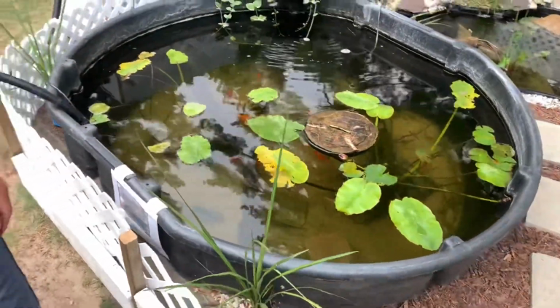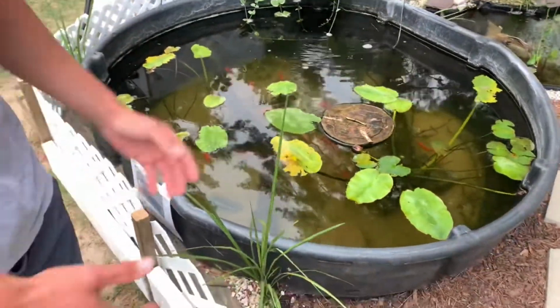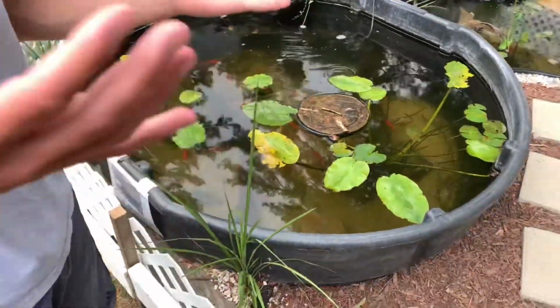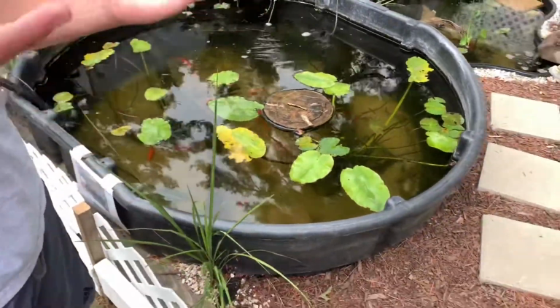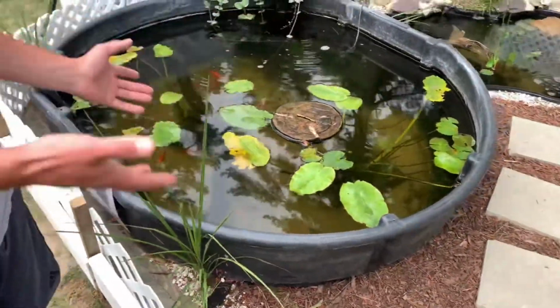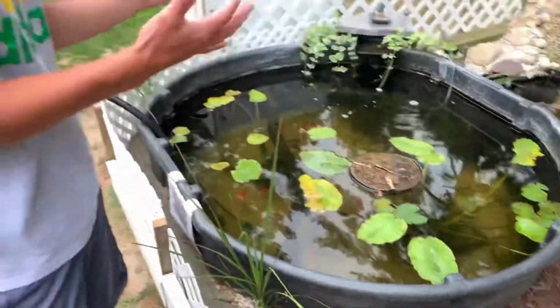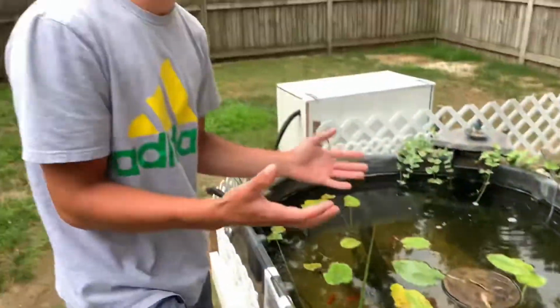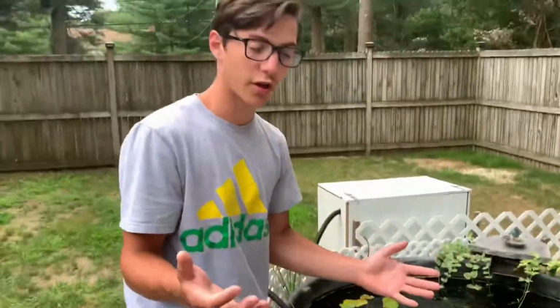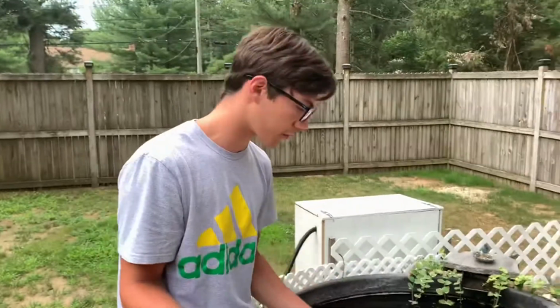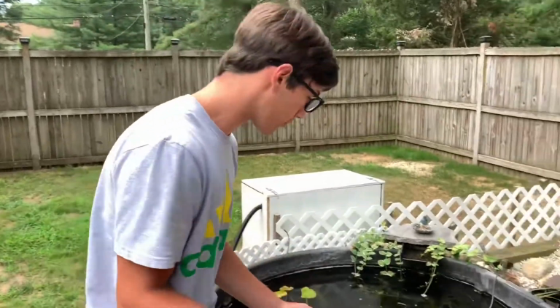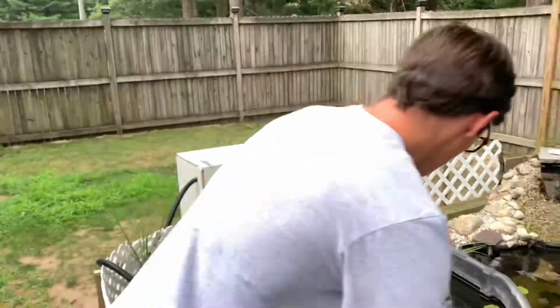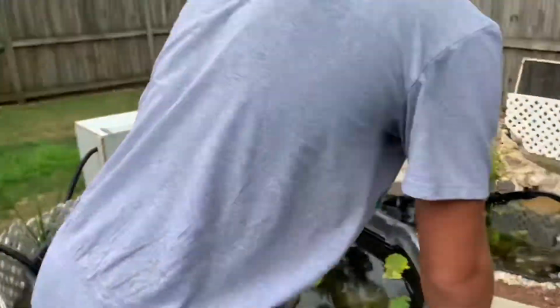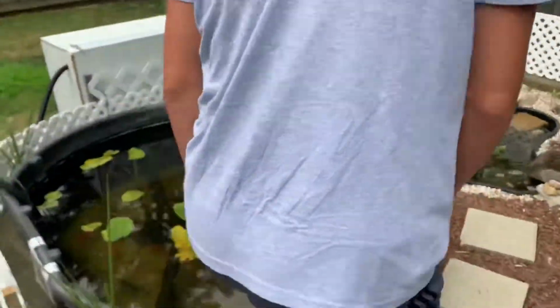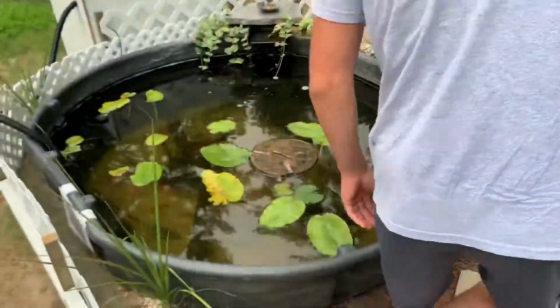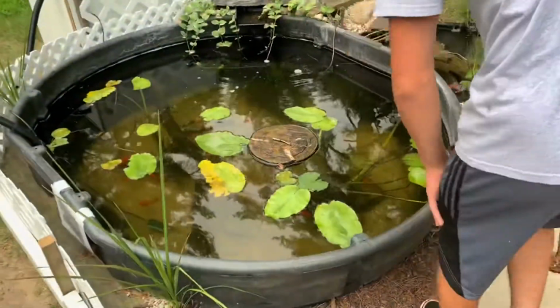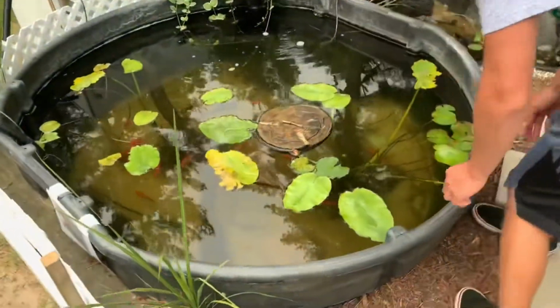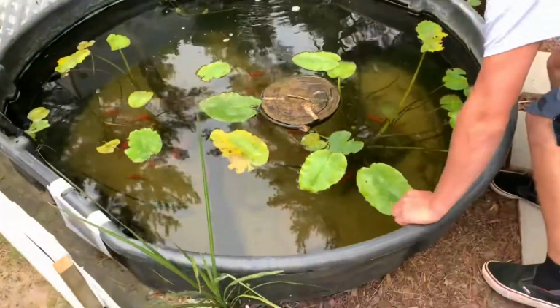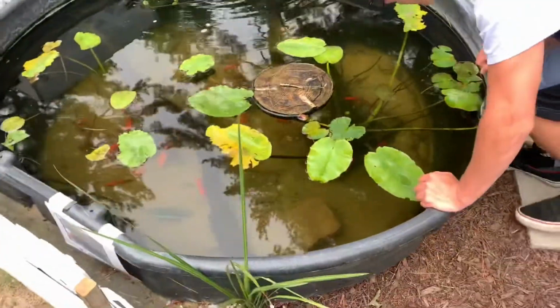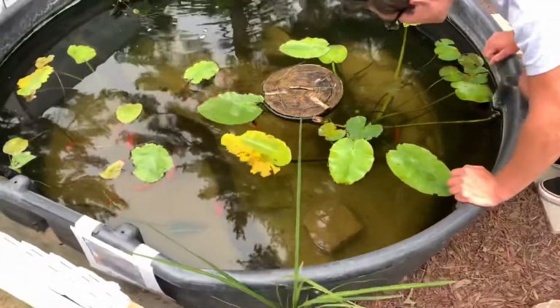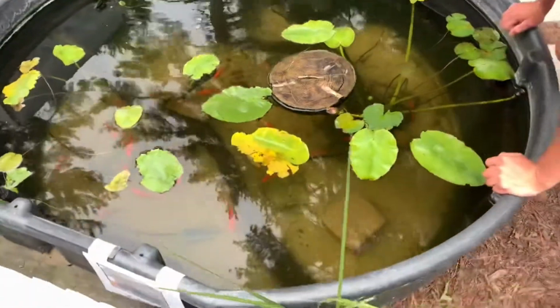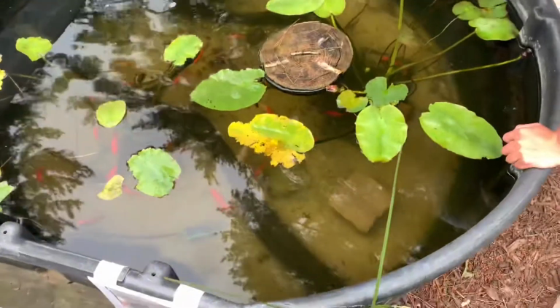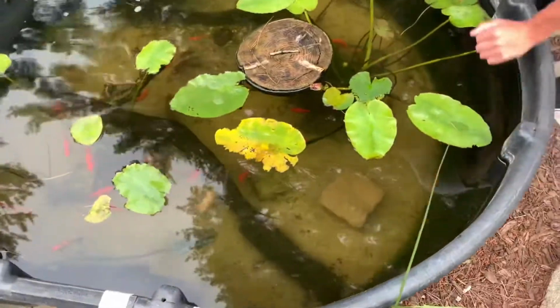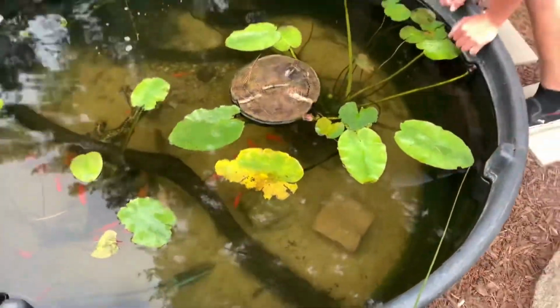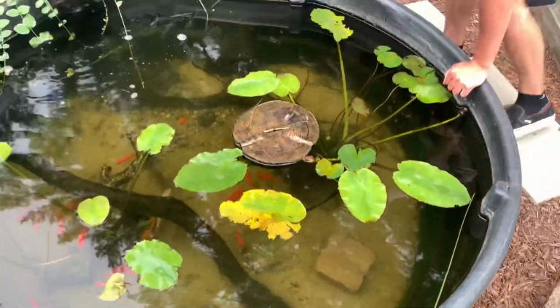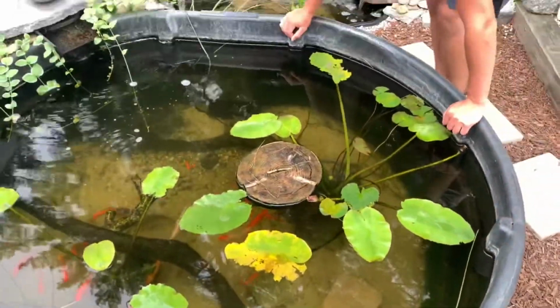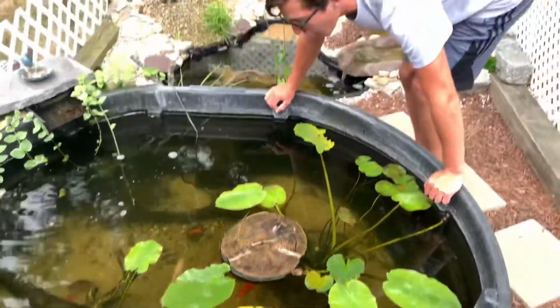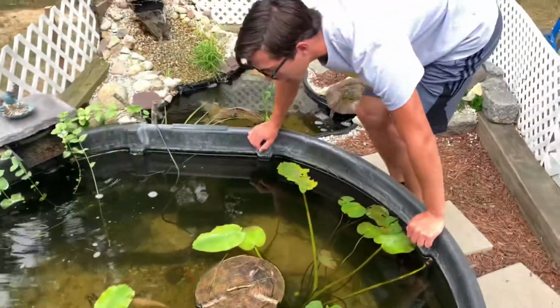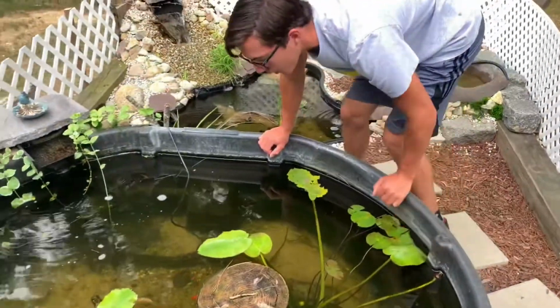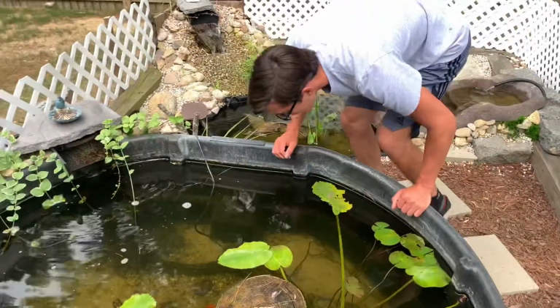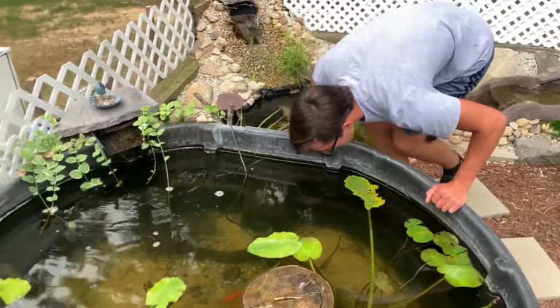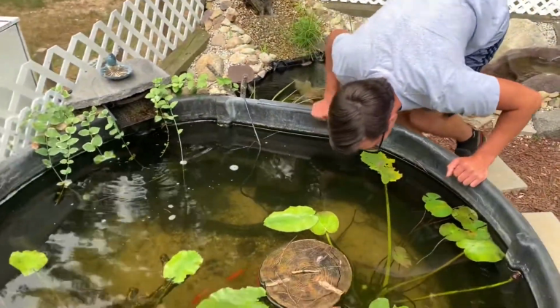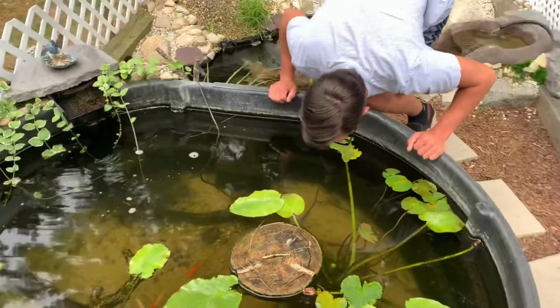It's just been nice, clean, clear water for them. Let's see if I can get you guys a turtle or something like that — they're pretty good at hiding, but maybe we can get lucky.